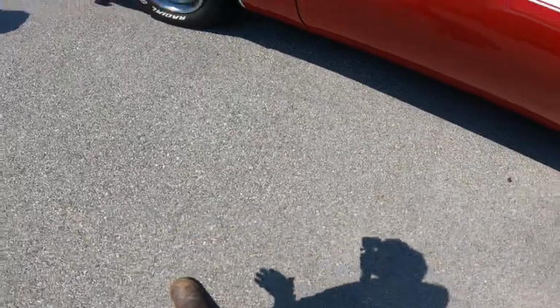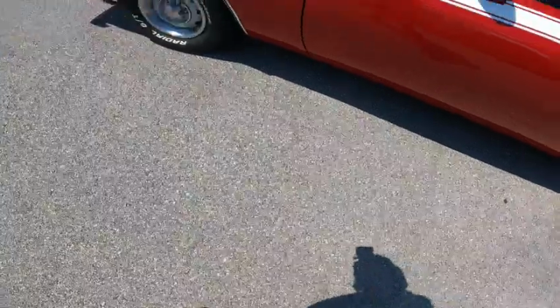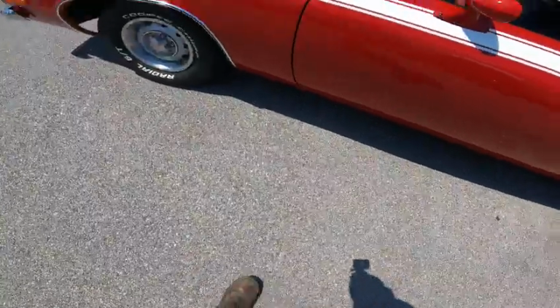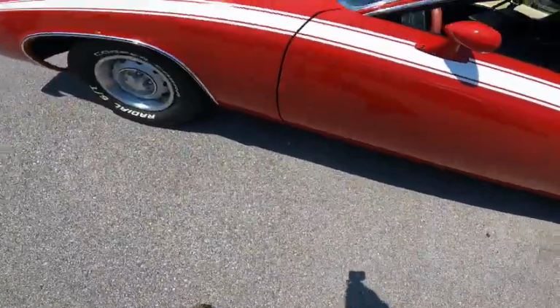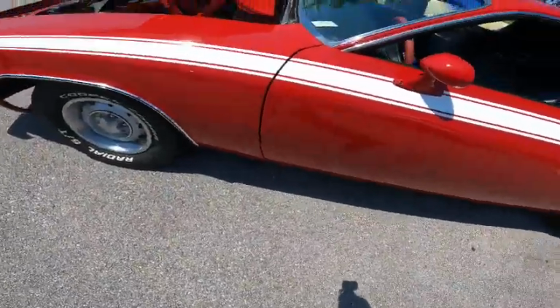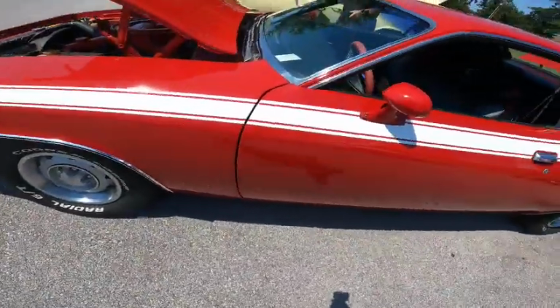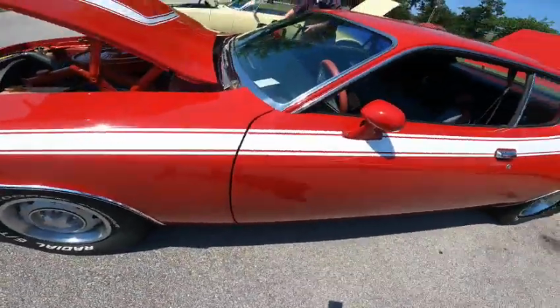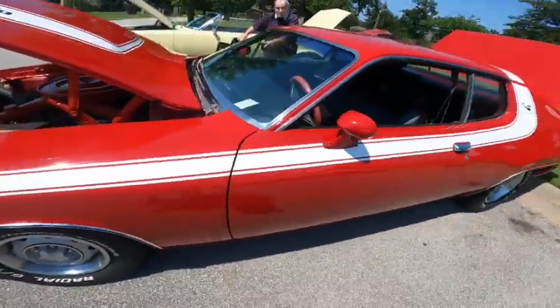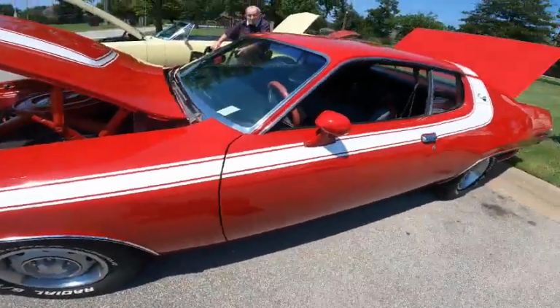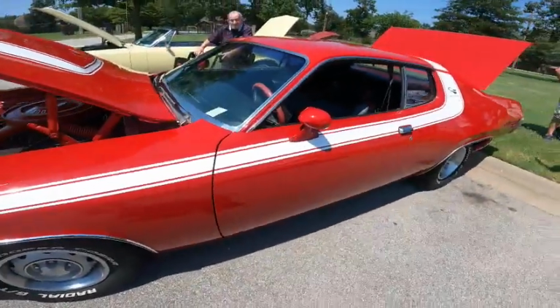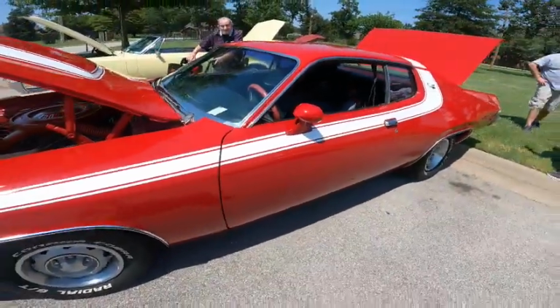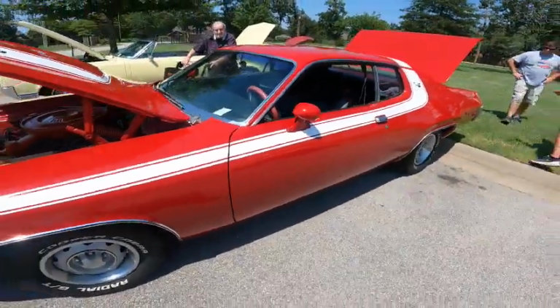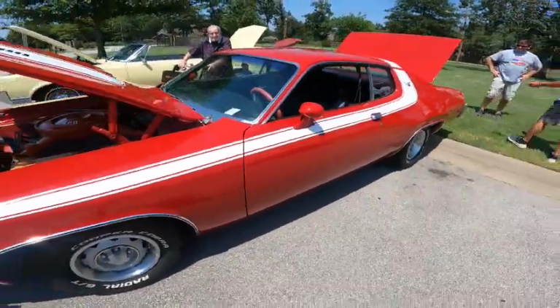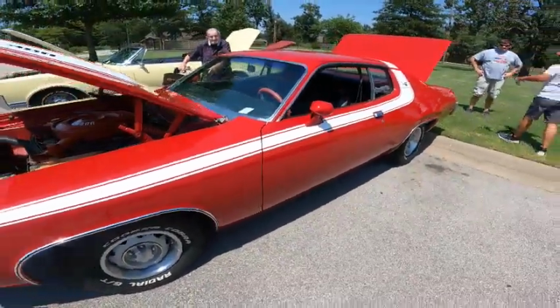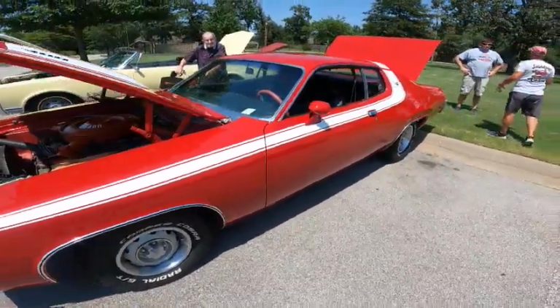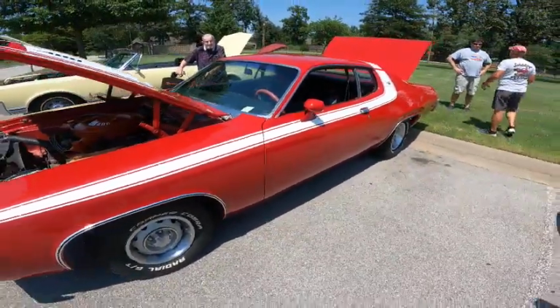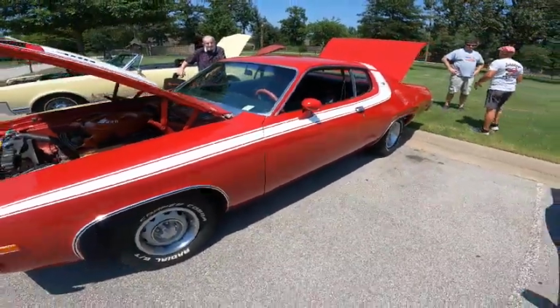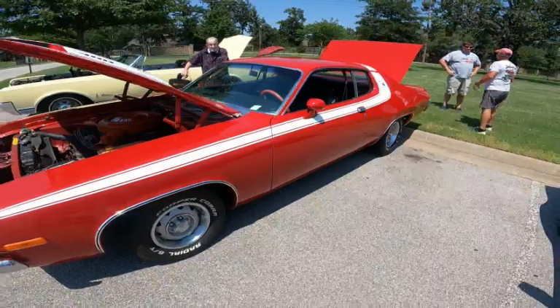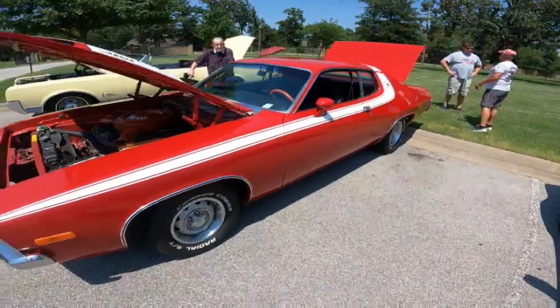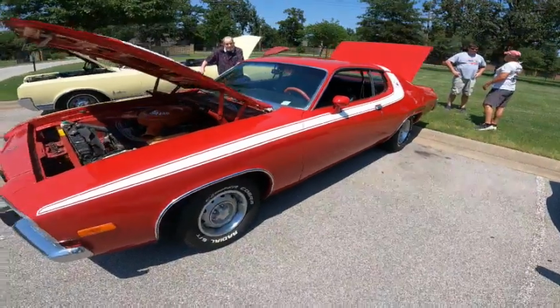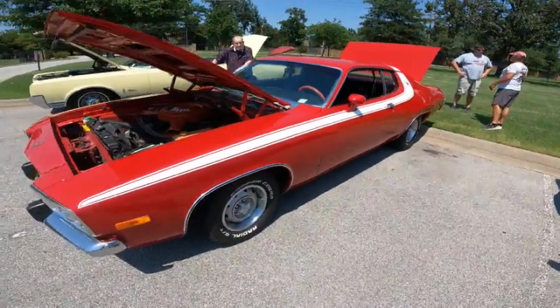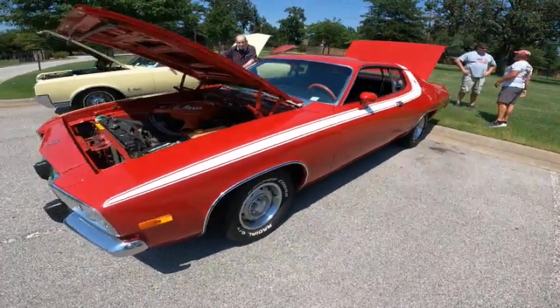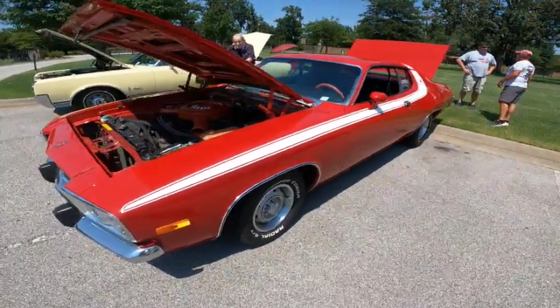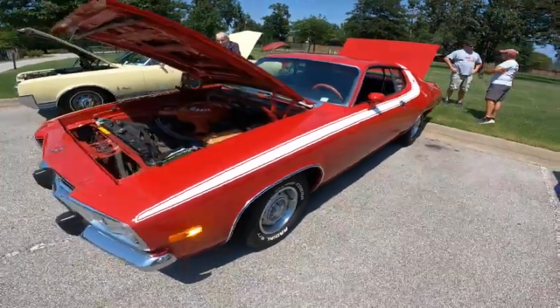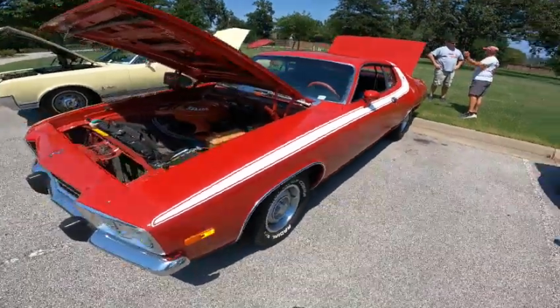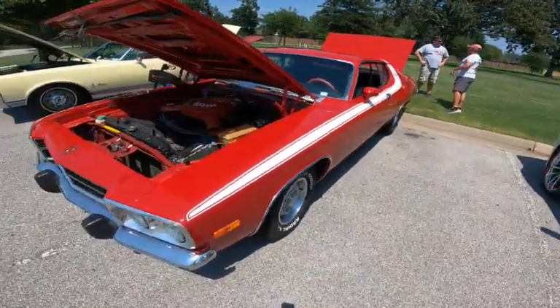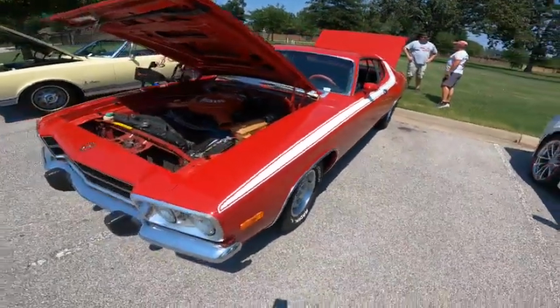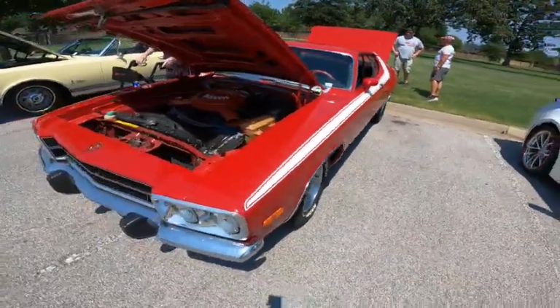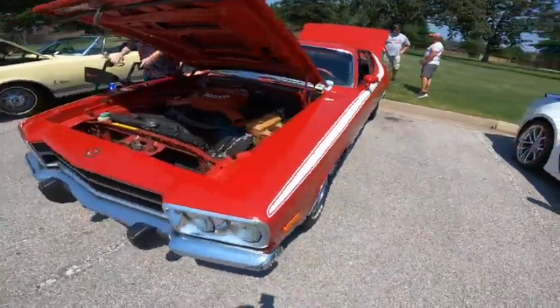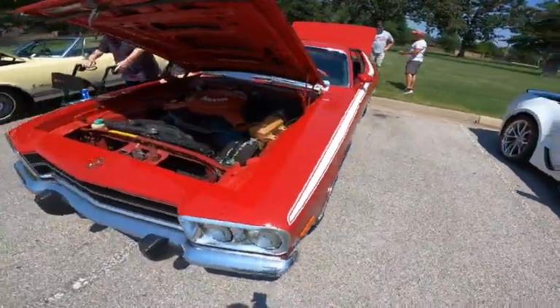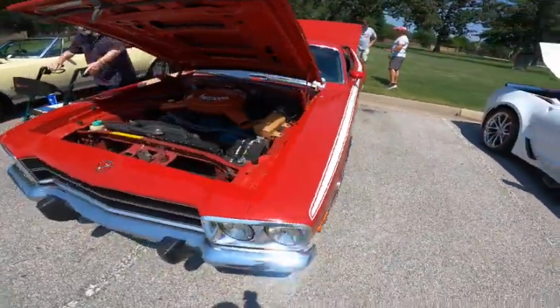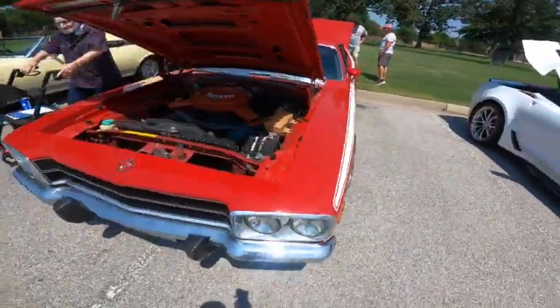Come on guys and girls. 1974 Plymouth Roadrunner, 4-barrel, 727 Torqueflite — nice car.